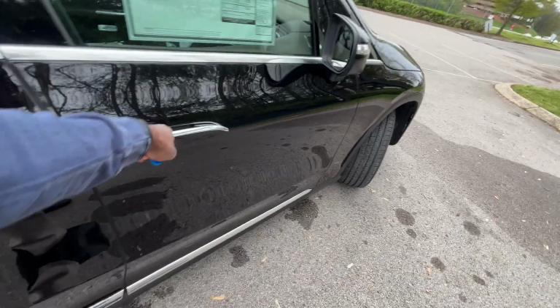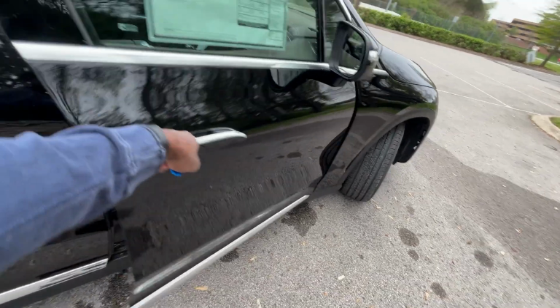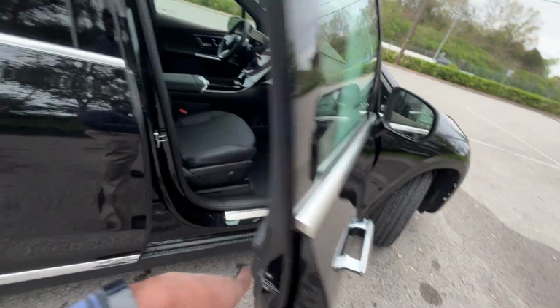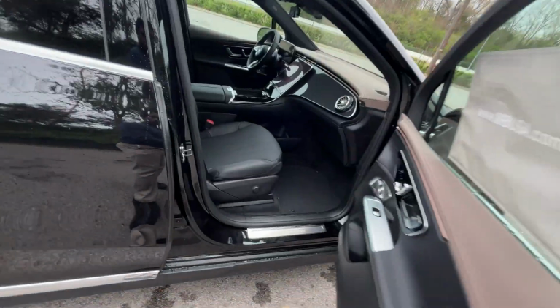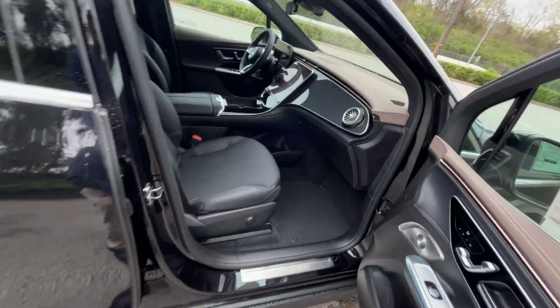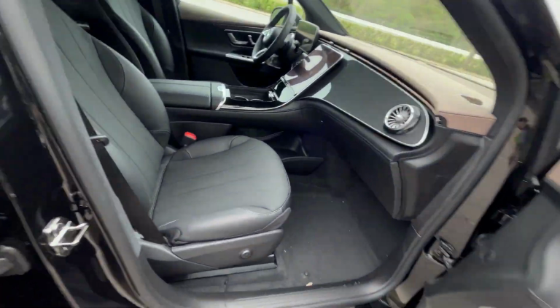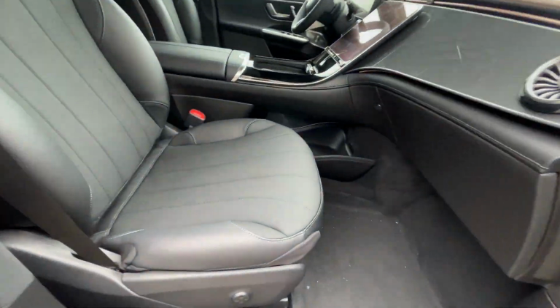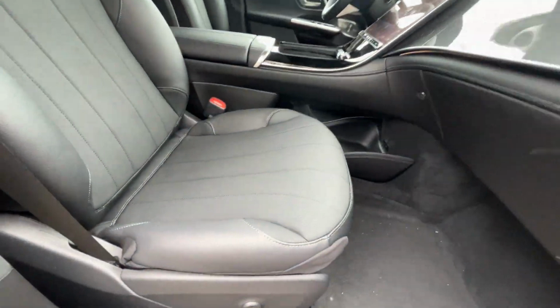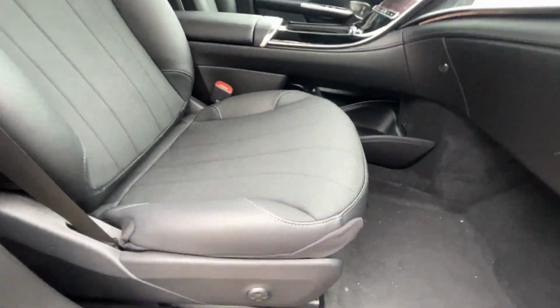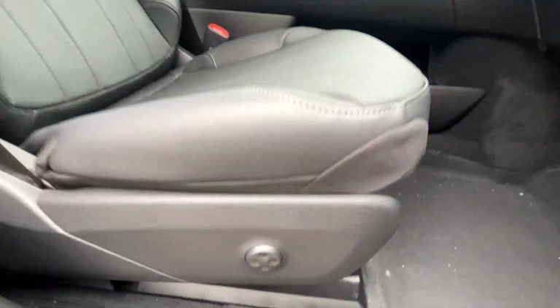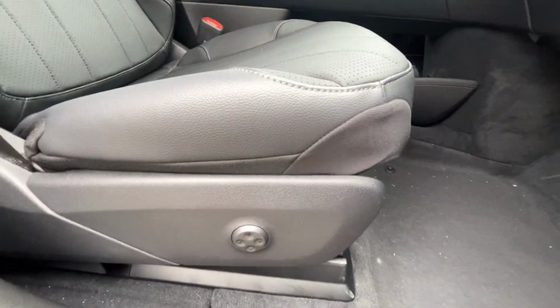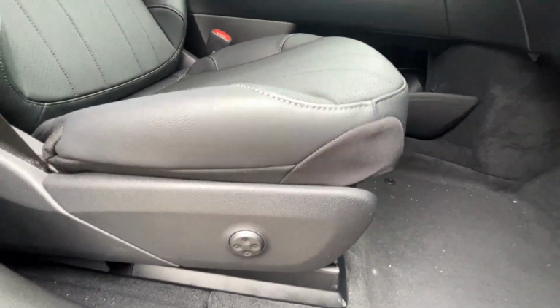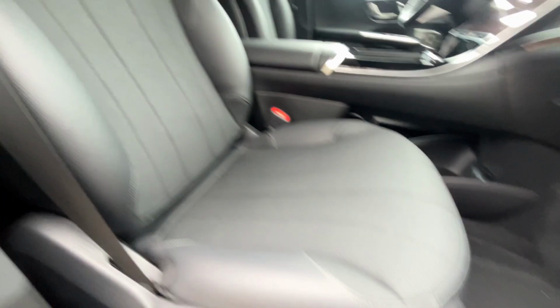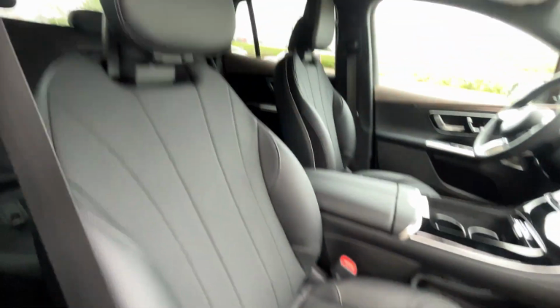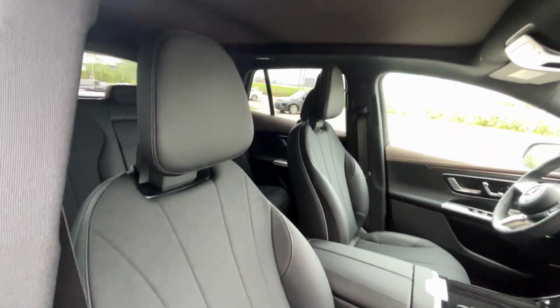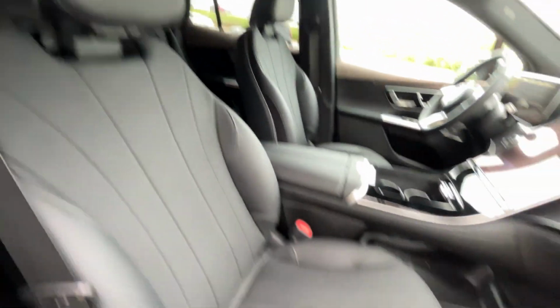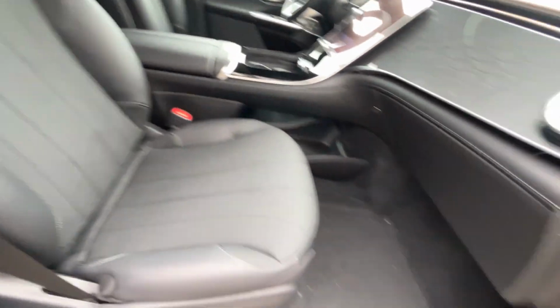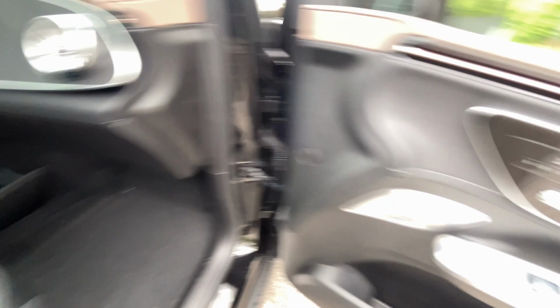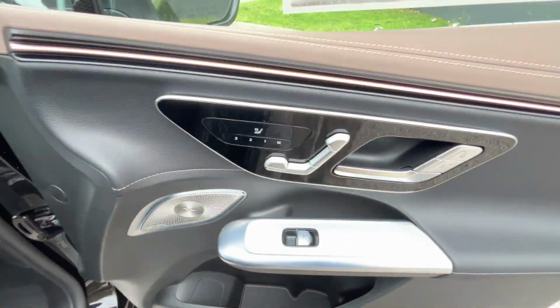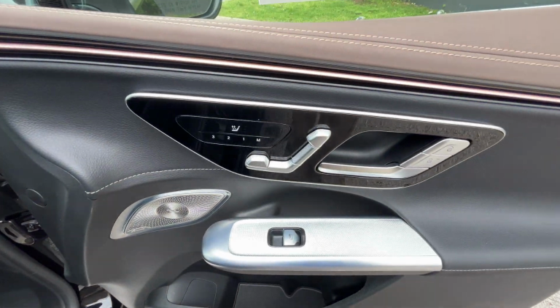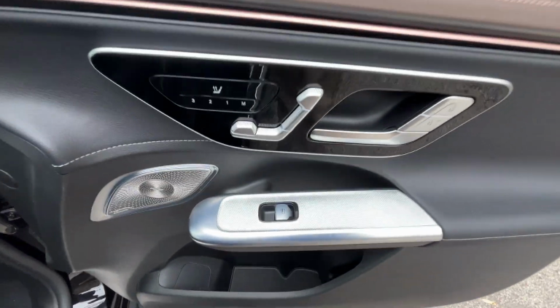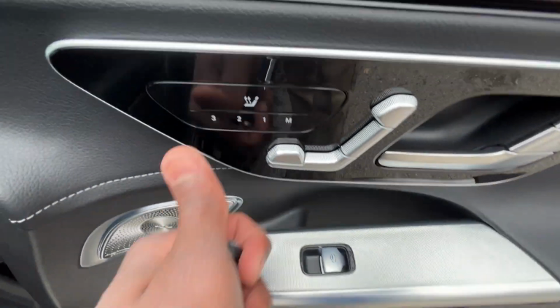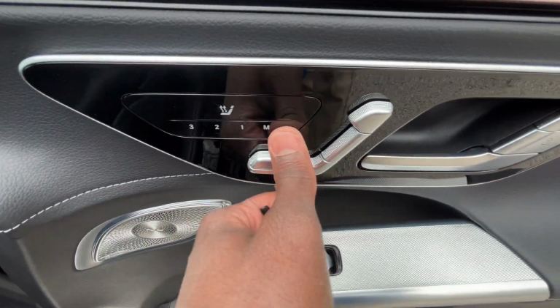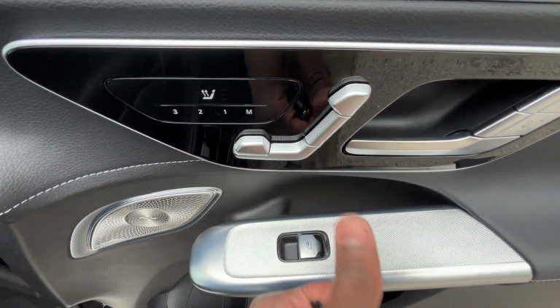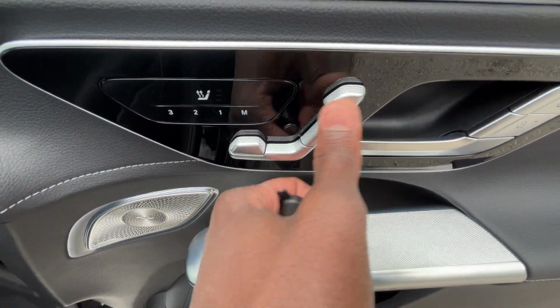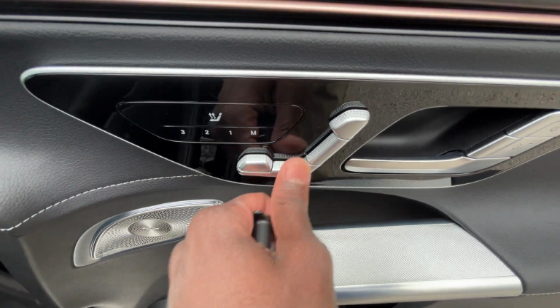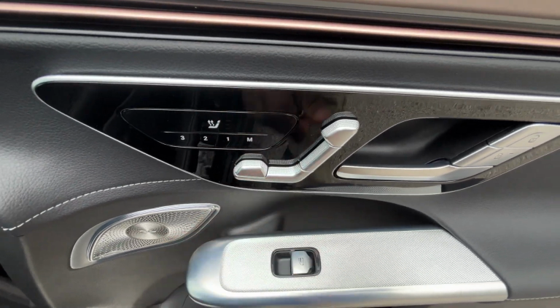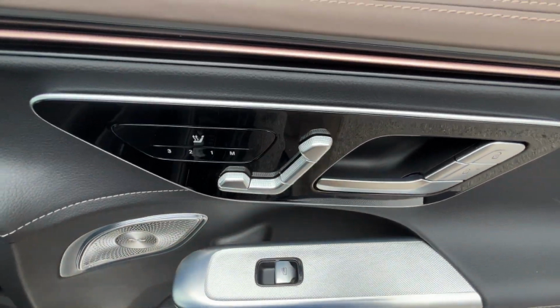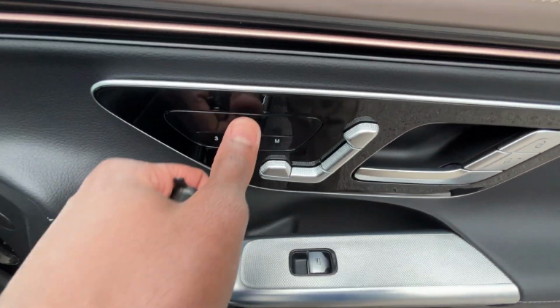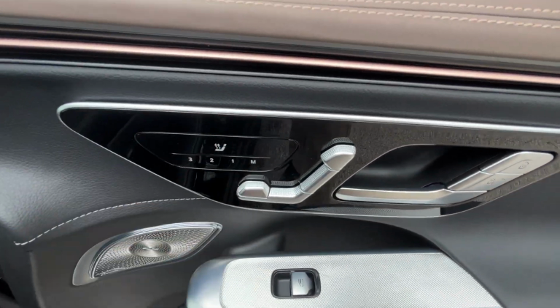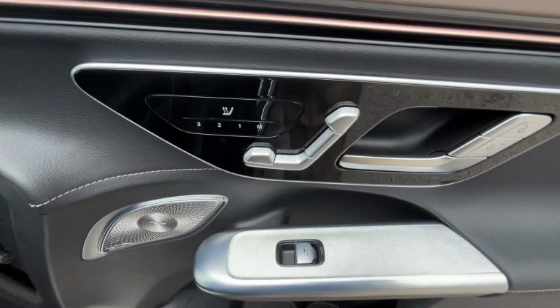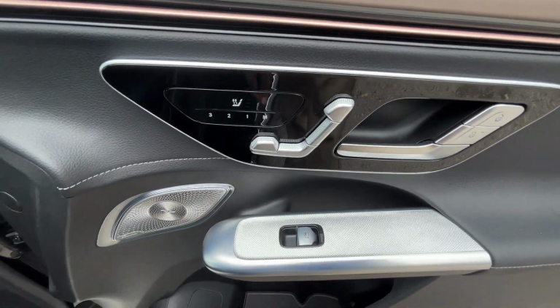Moving to the front passenger seat, we have the power lumbar controls there, along with memory seat controls, power seat controls, and the three-stage heated seat for the passenger side.